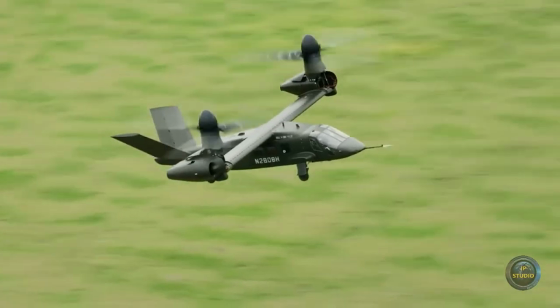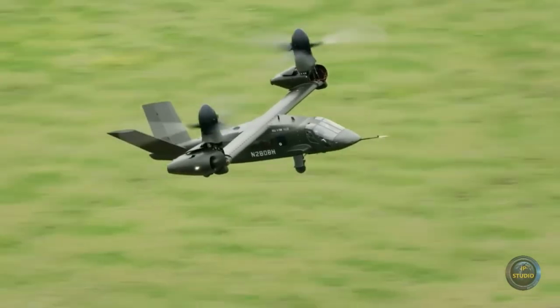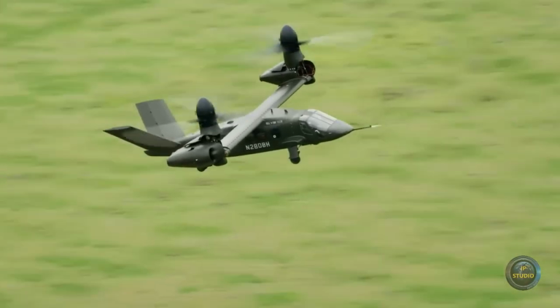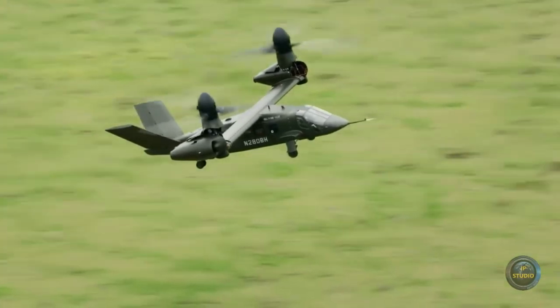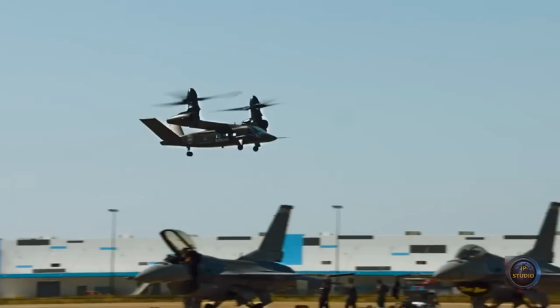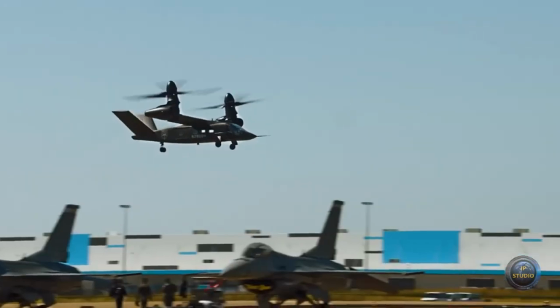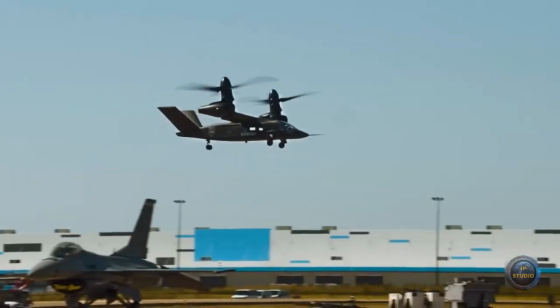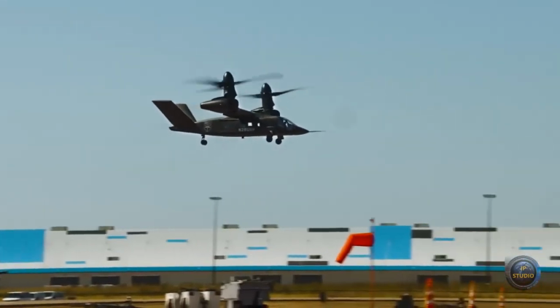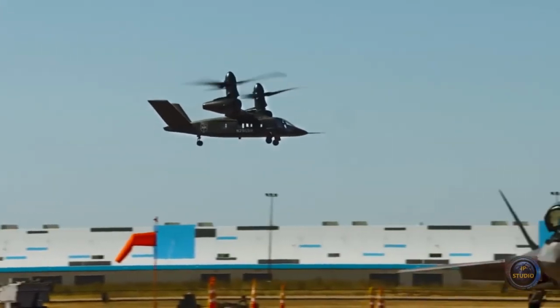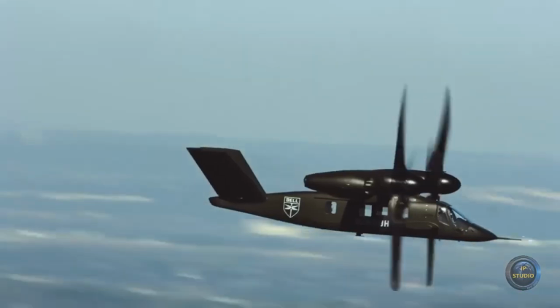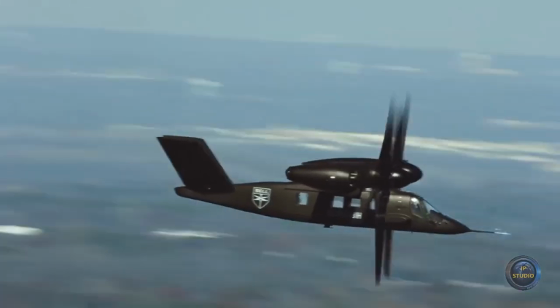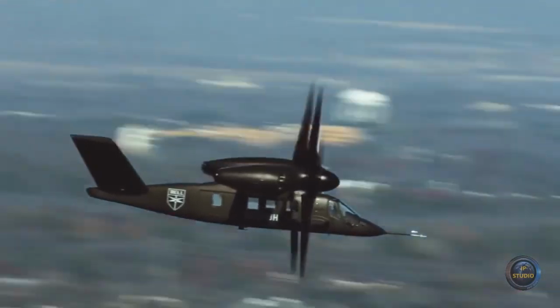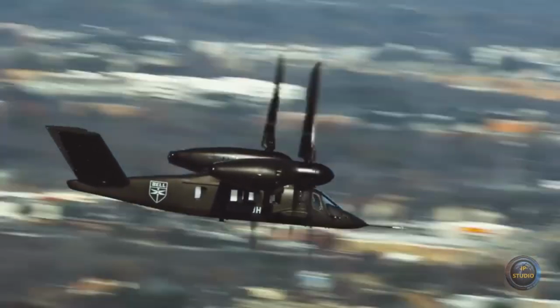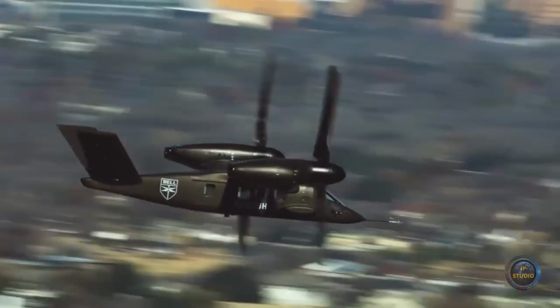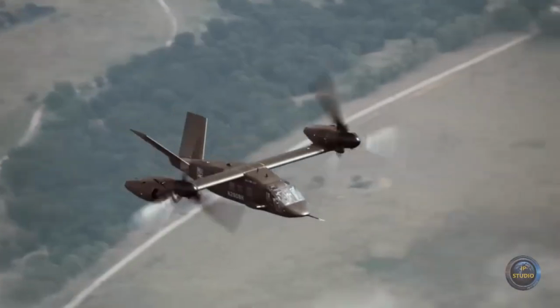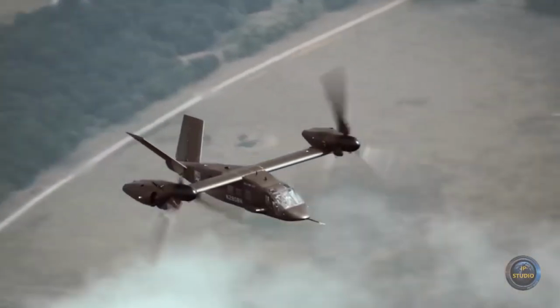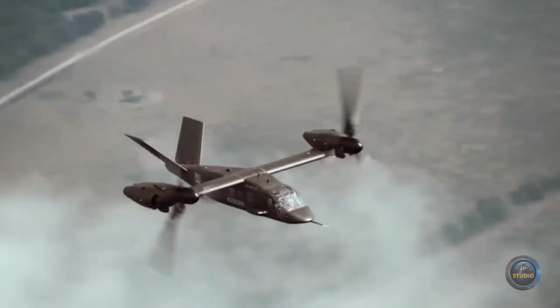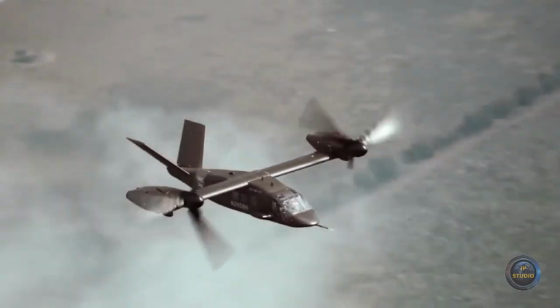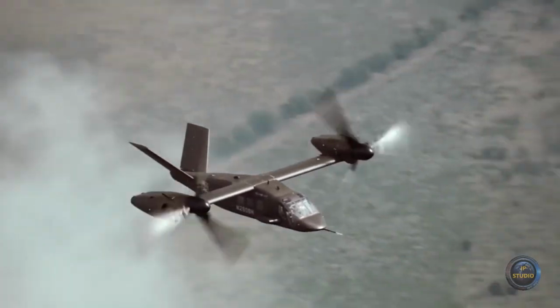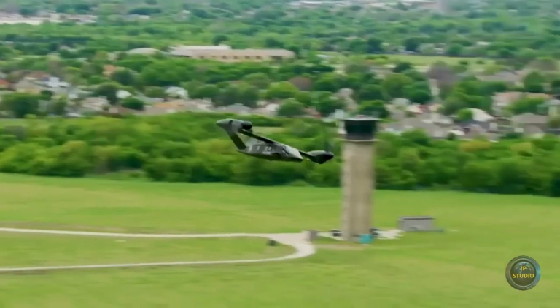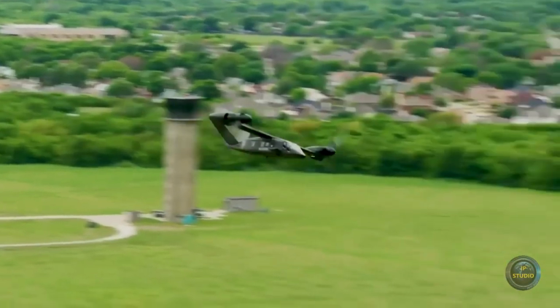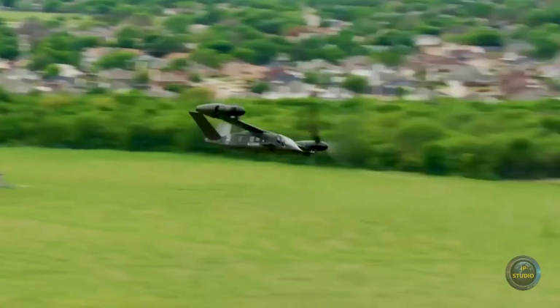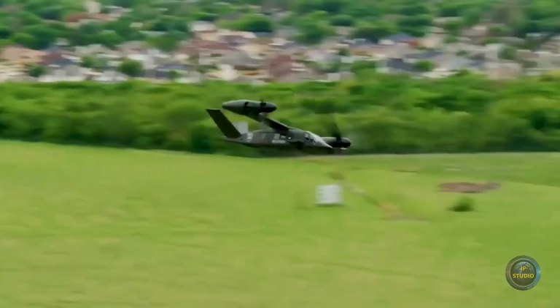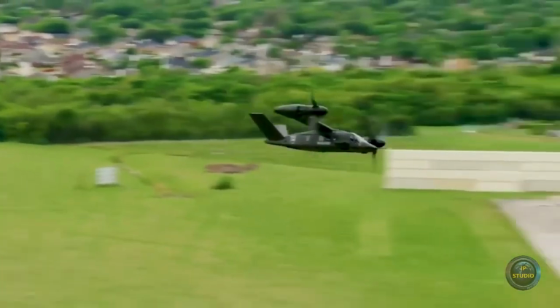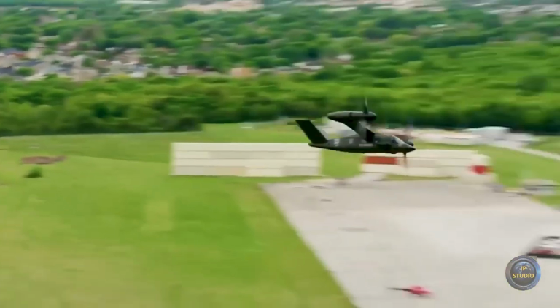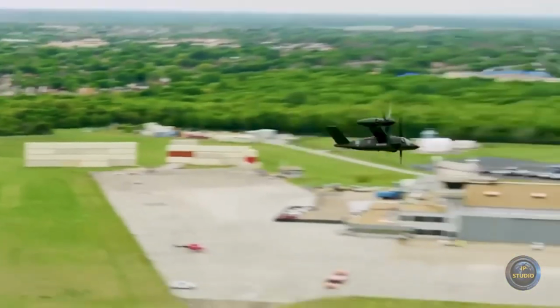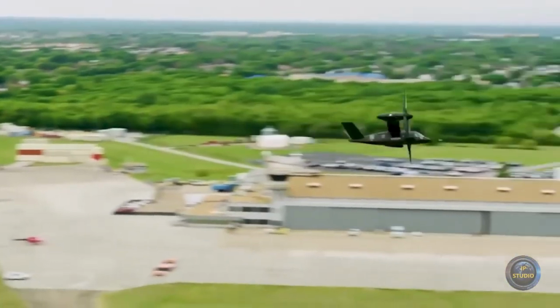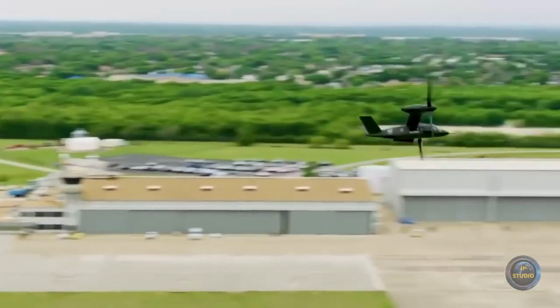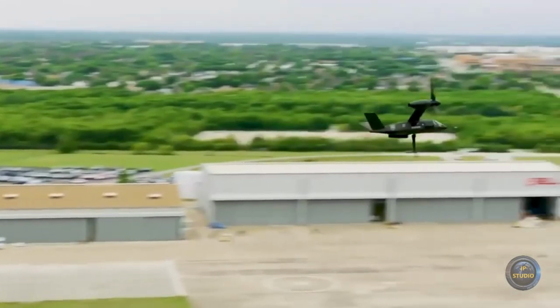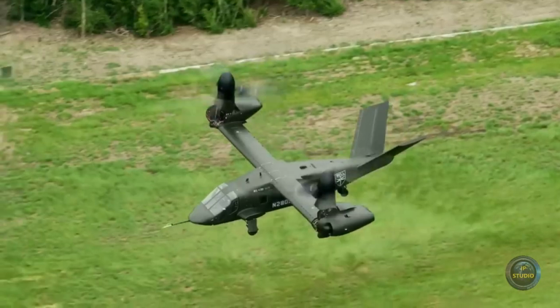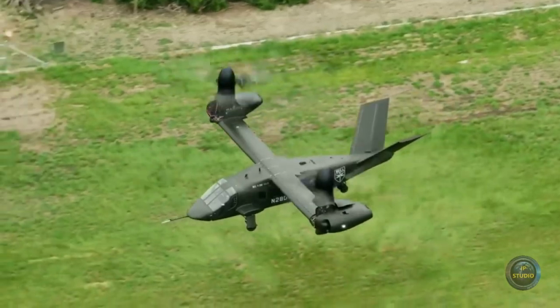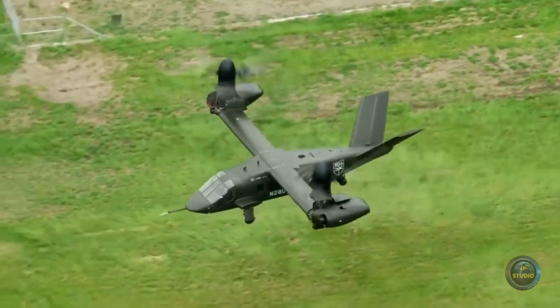The Bell V-280 Valor has an advanced electronic control system and numerous automatic devices that greatly simplify its operation. The DAWS distributed aperture sensor system provides the crew with real-time all-round visibility.